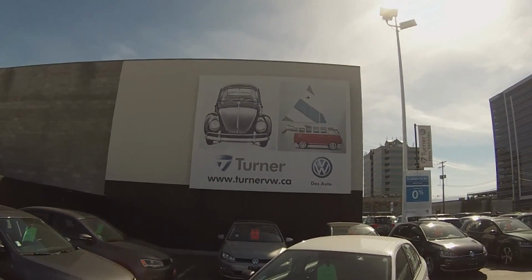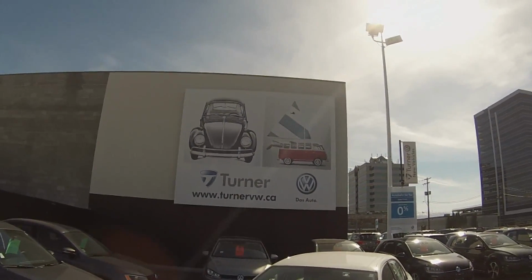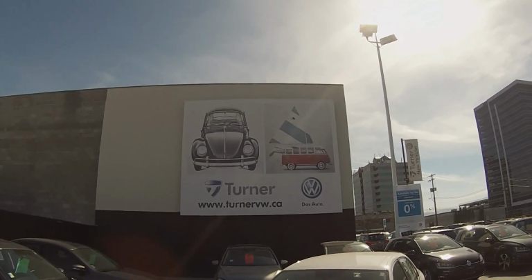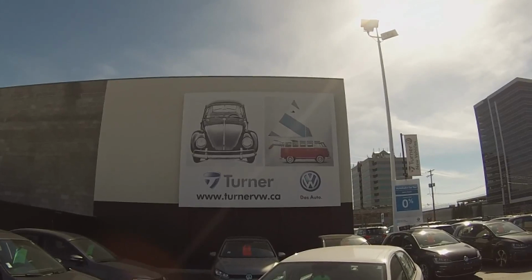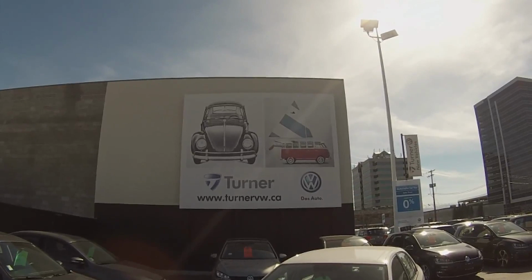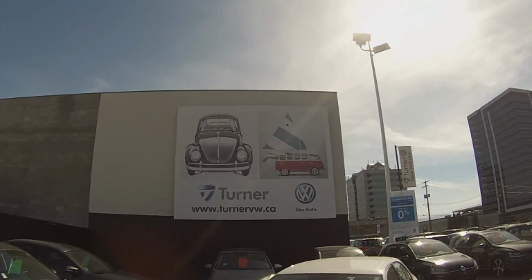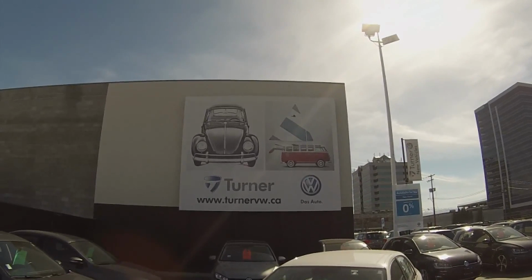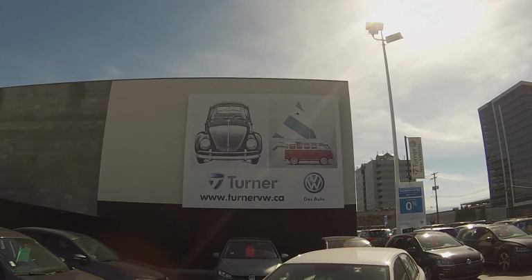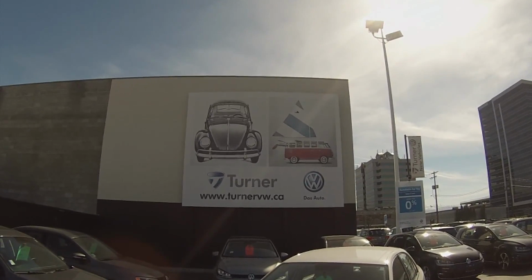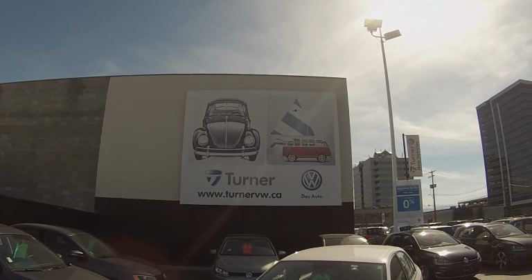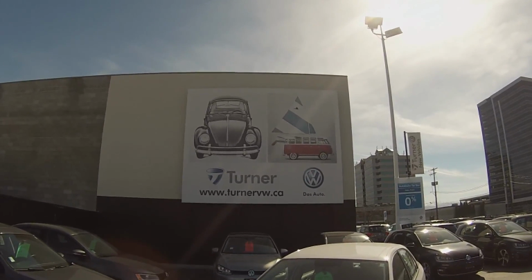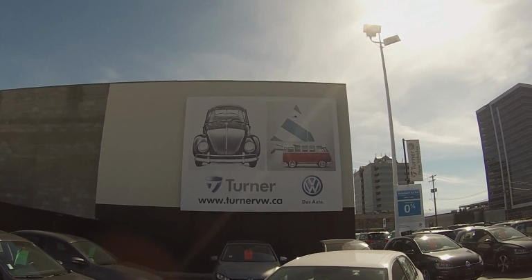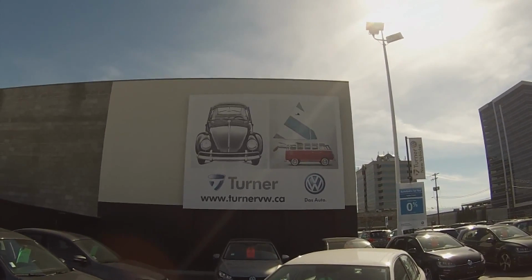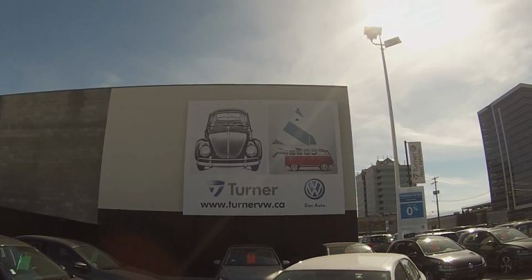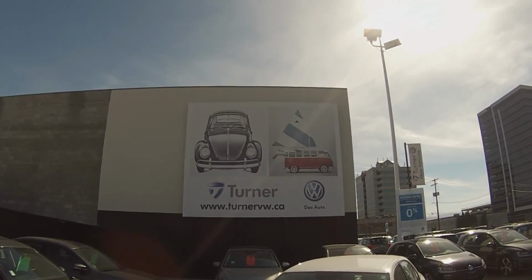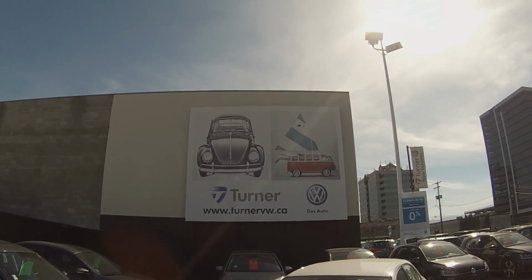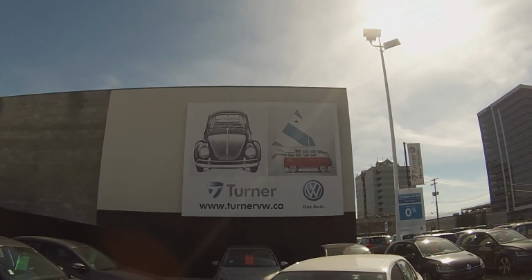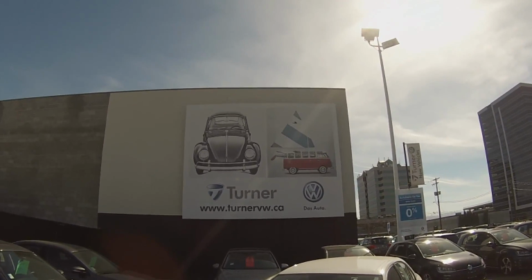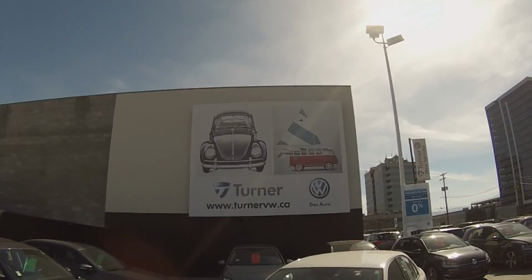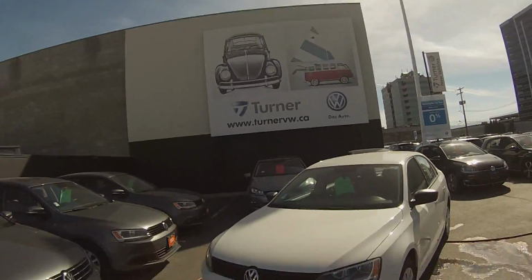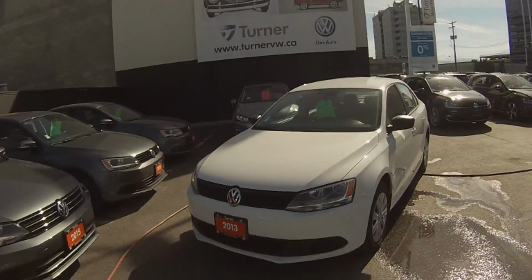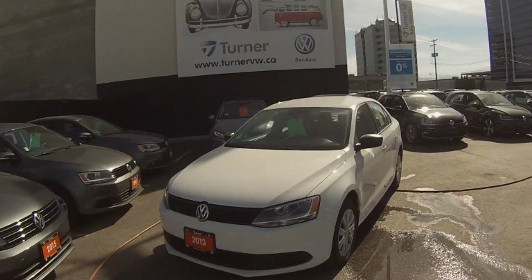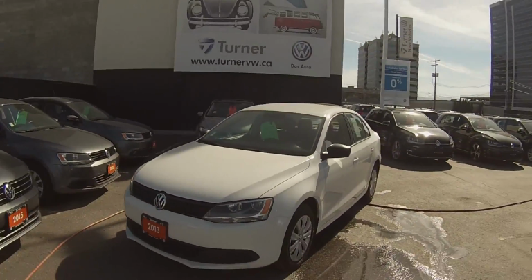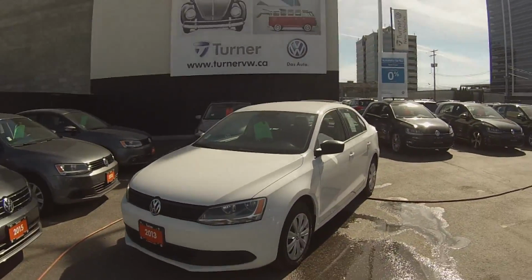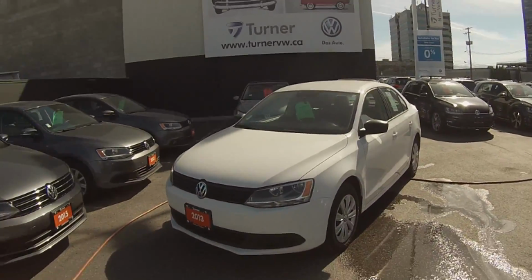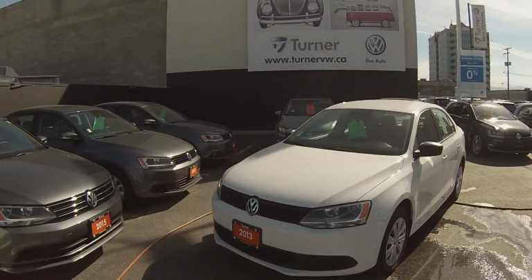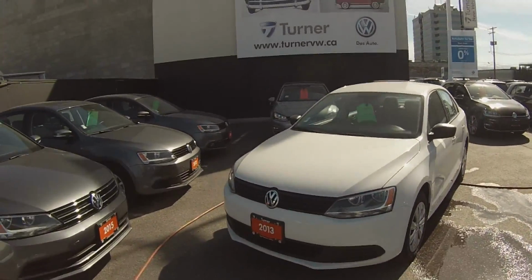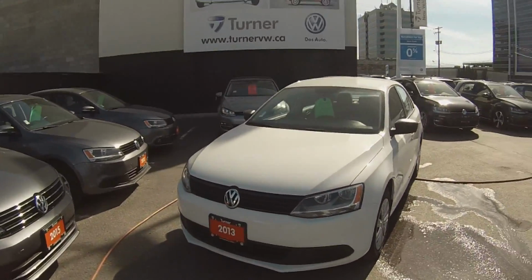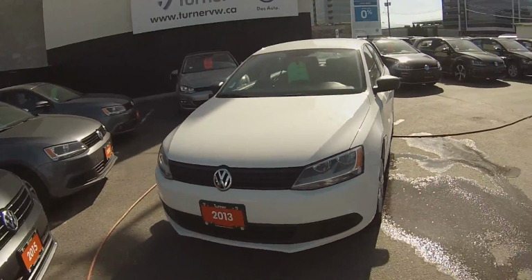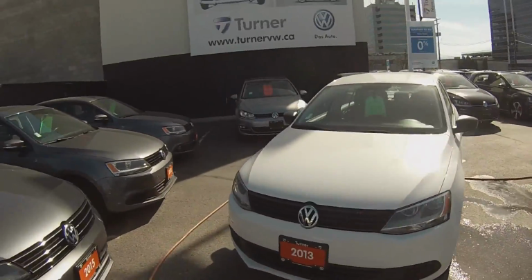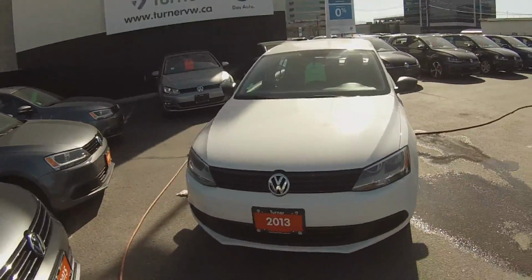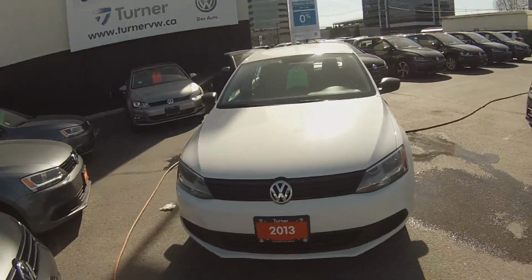Hello and welcome to Turner Volkswagen. We are the interior's largest and longest standing Volkswagen dealer since 1953. I'm Spencer and today we're taking a look at a 2013 Volkswagen Jetta Trendline Plus 2.0L.